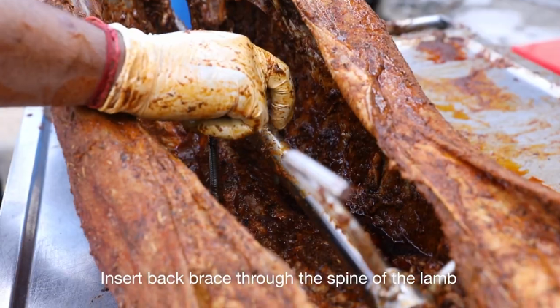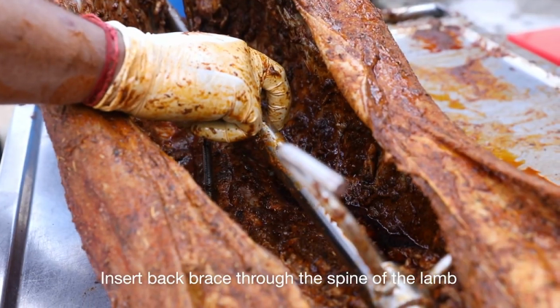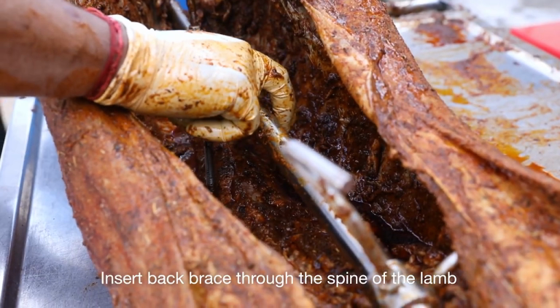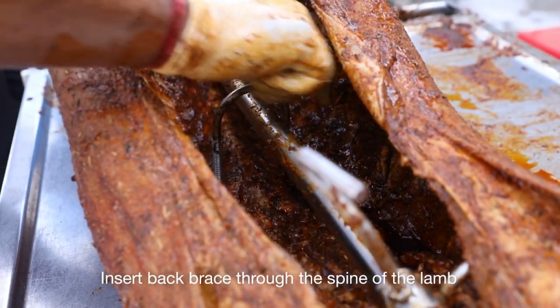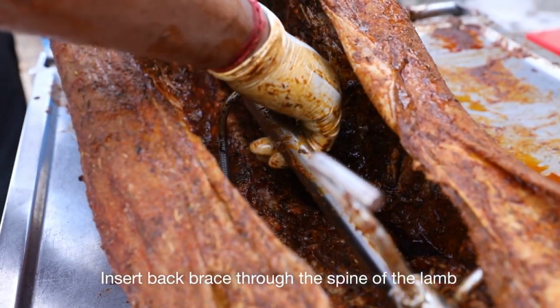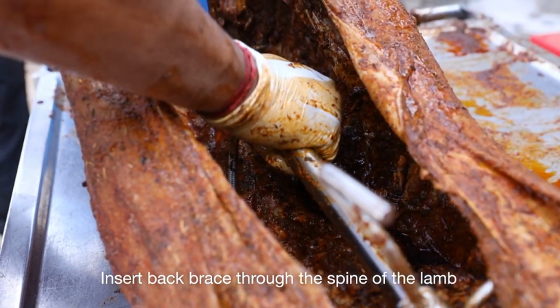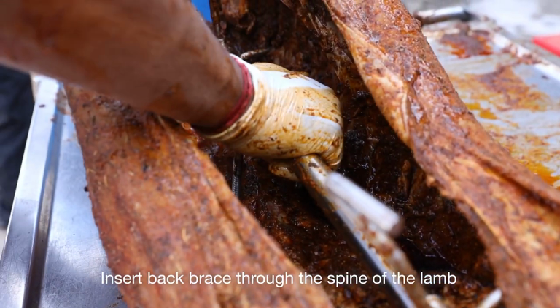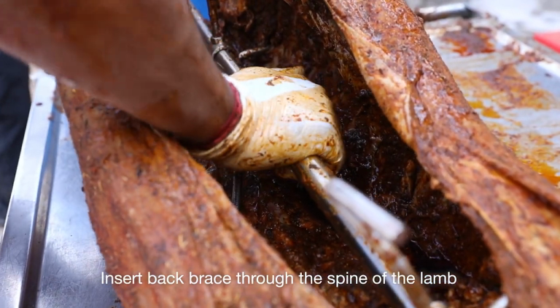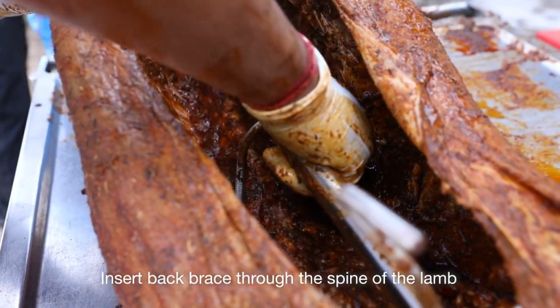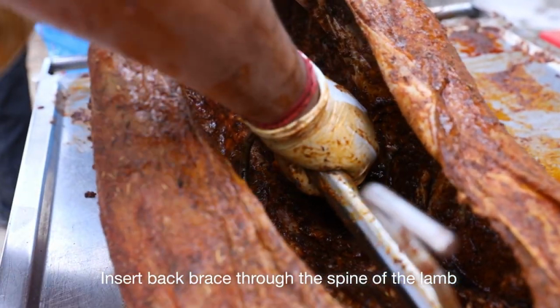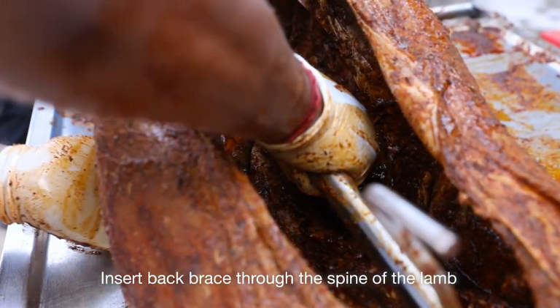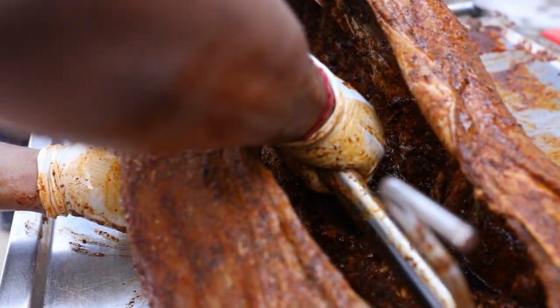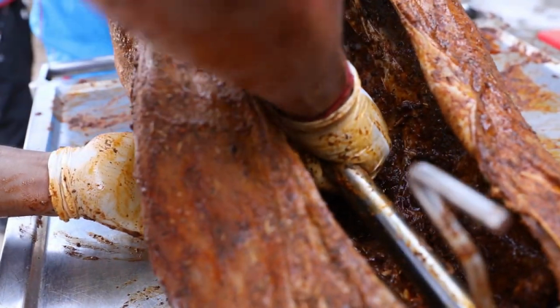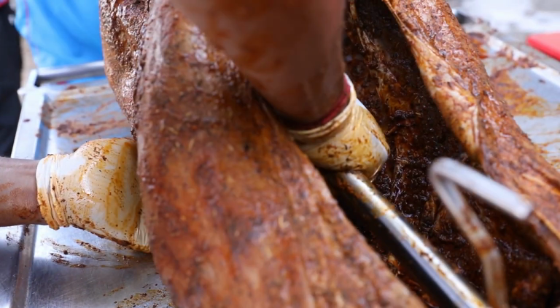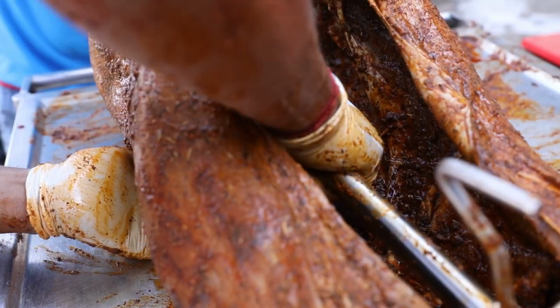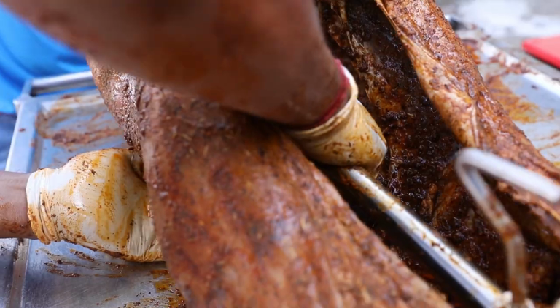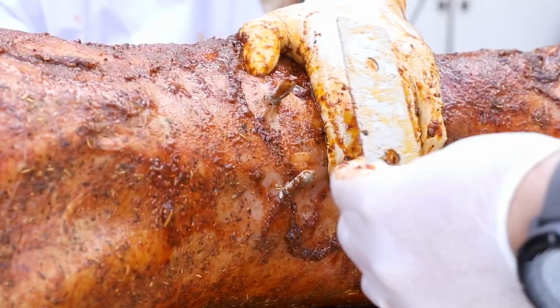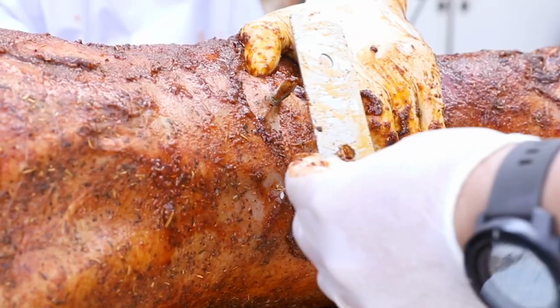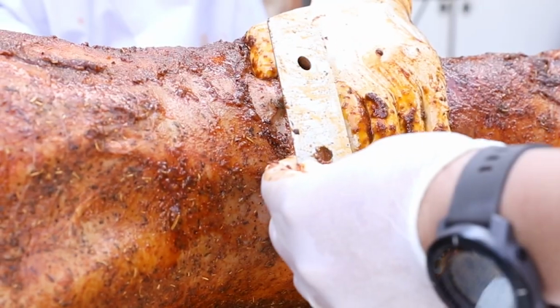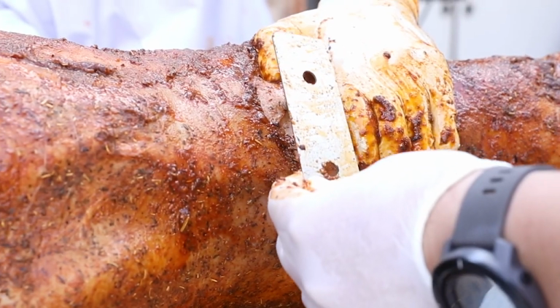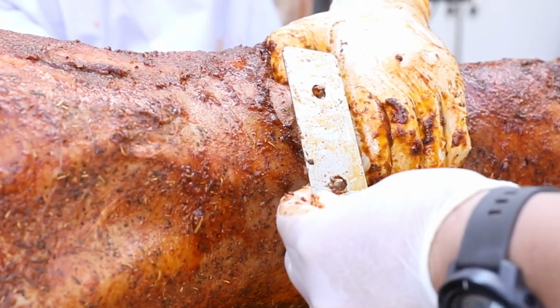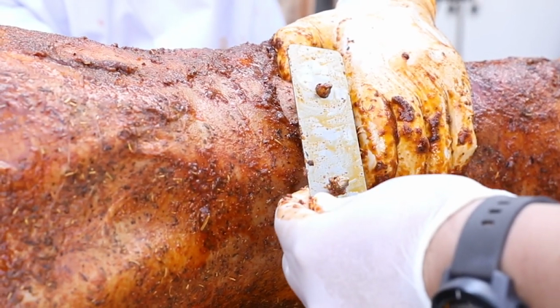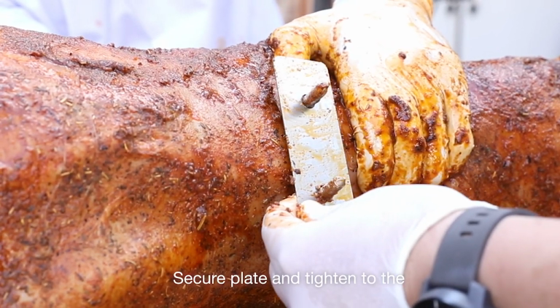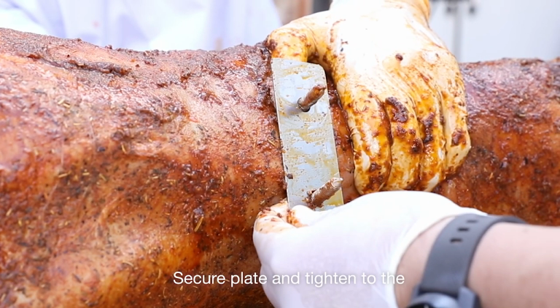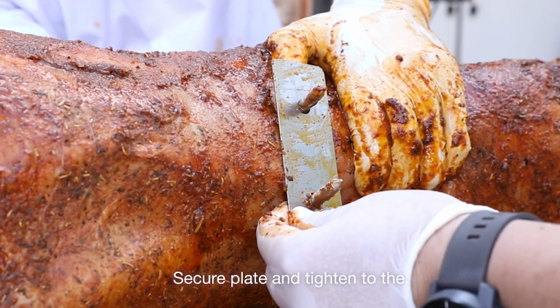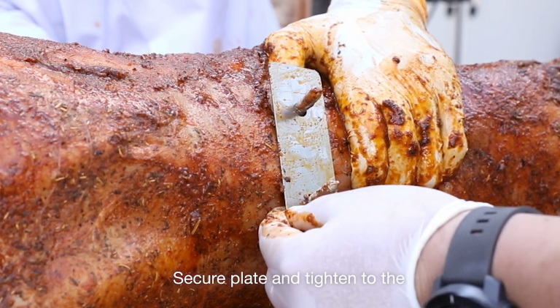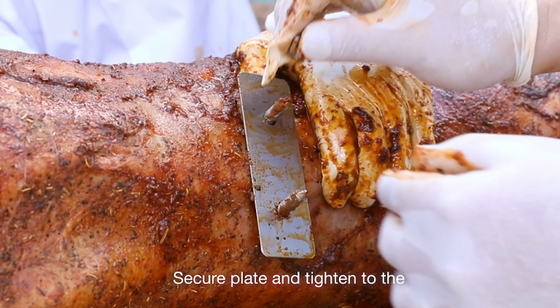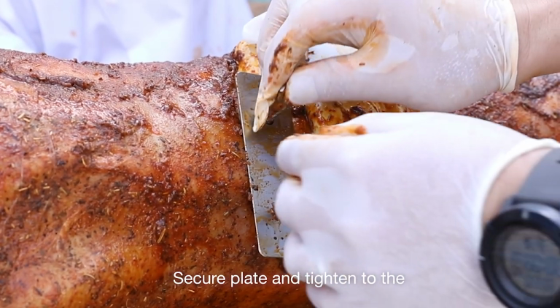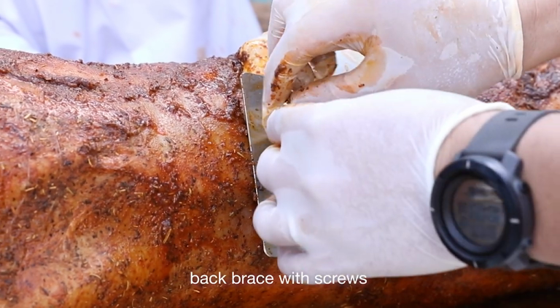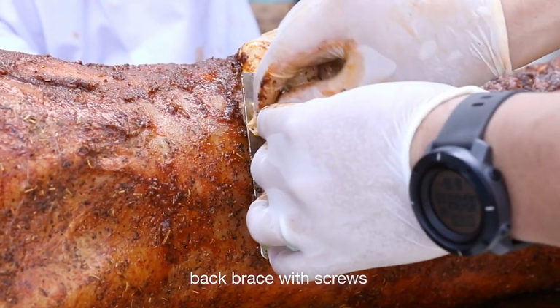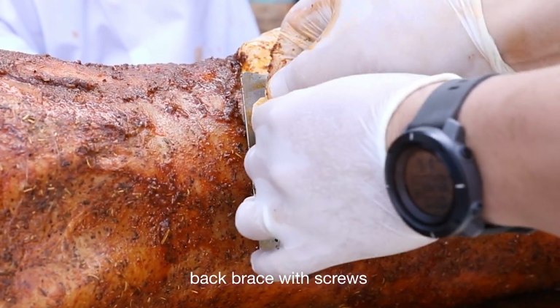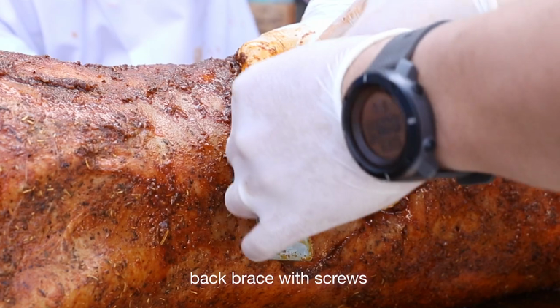Insert the back brace through the spine of the lamb. Secure the plate and tighten it to the back brace with screws.